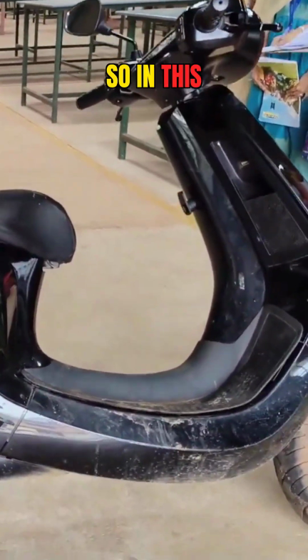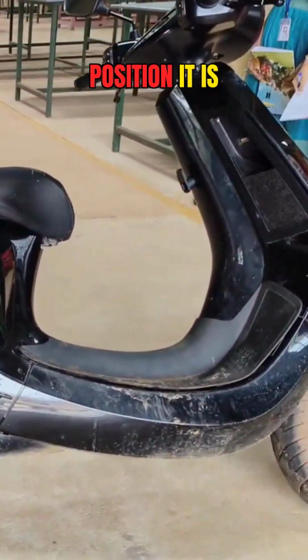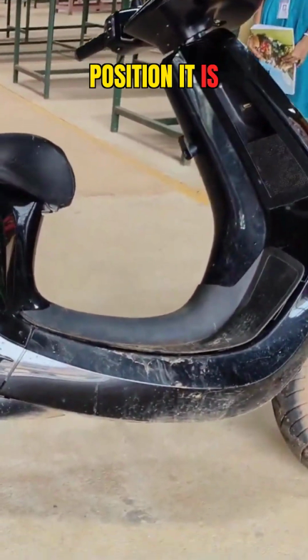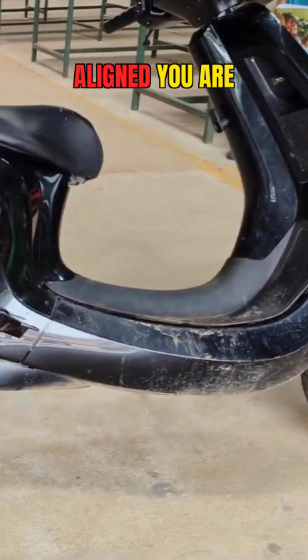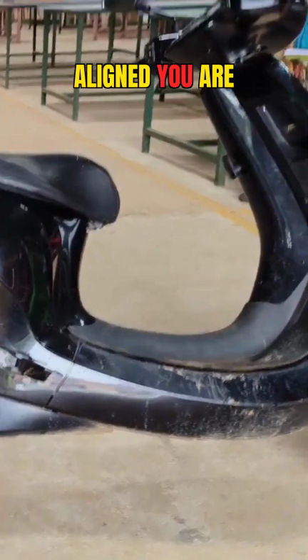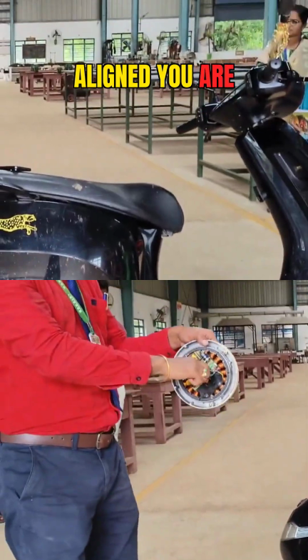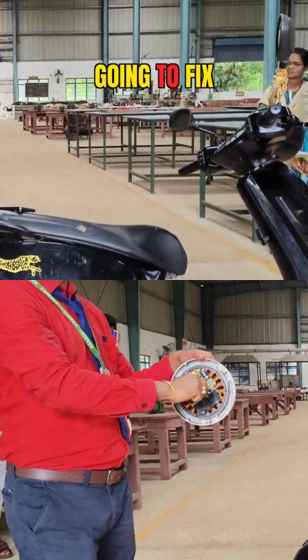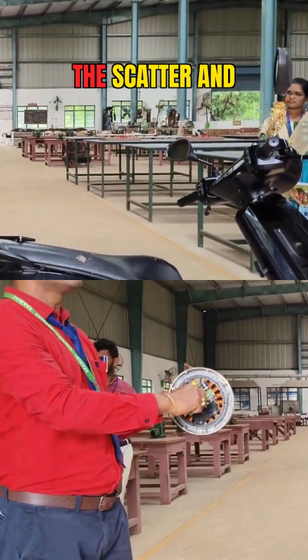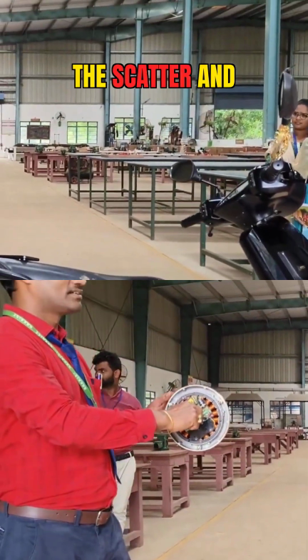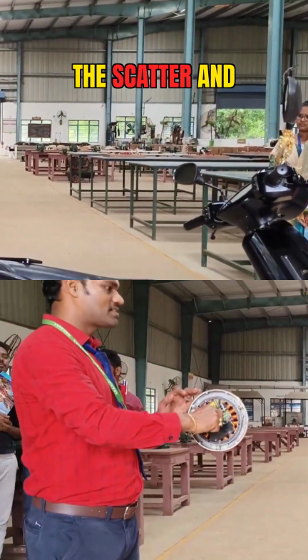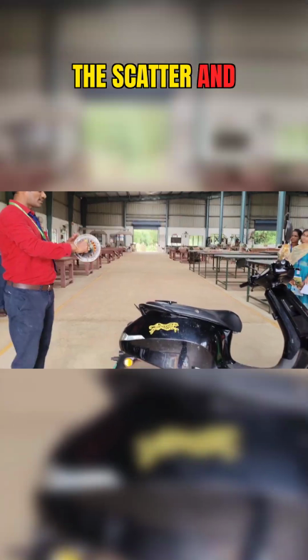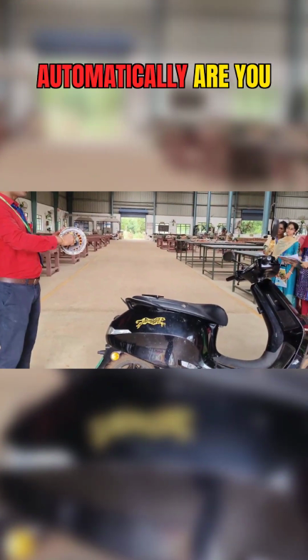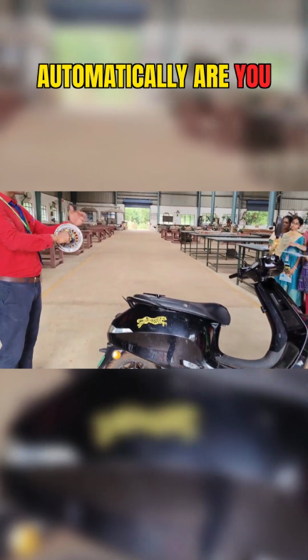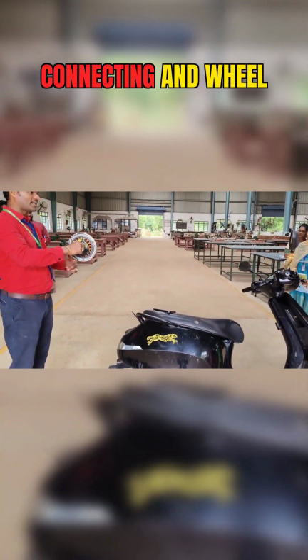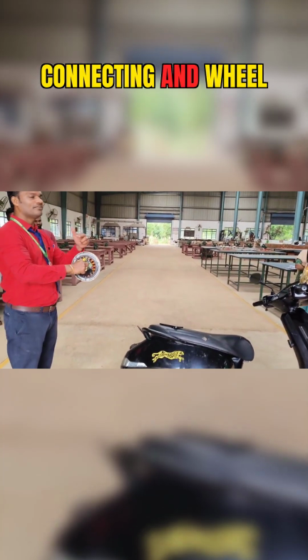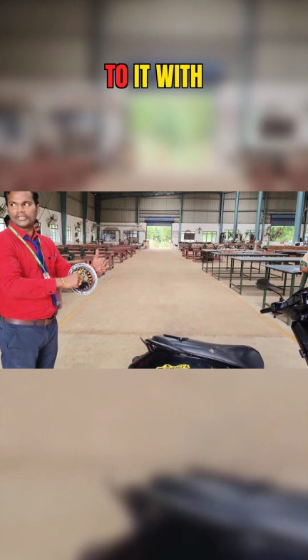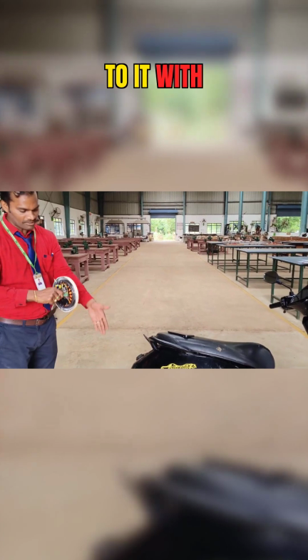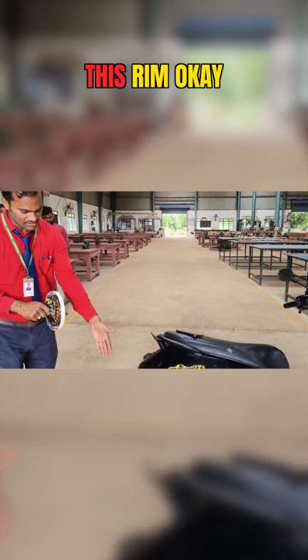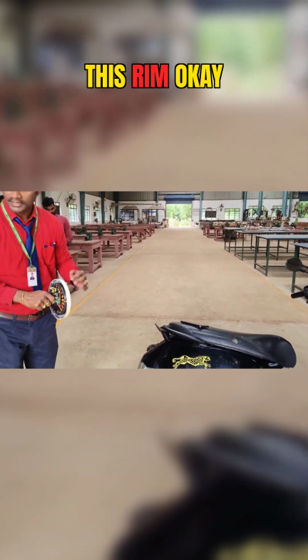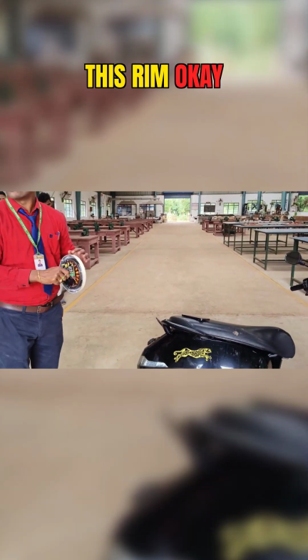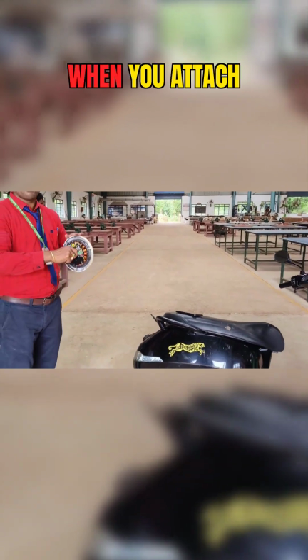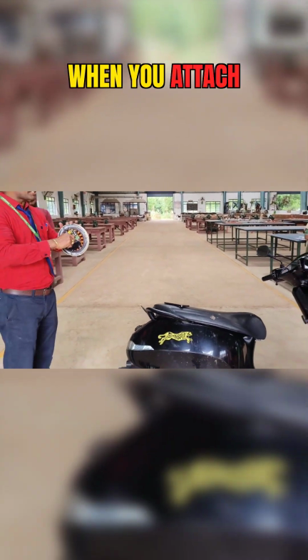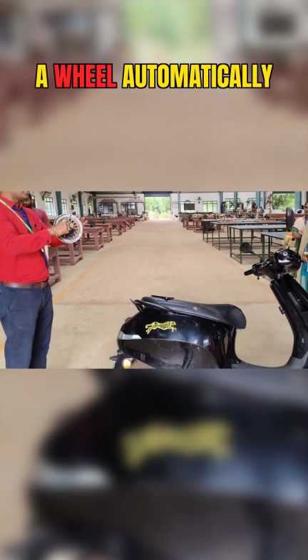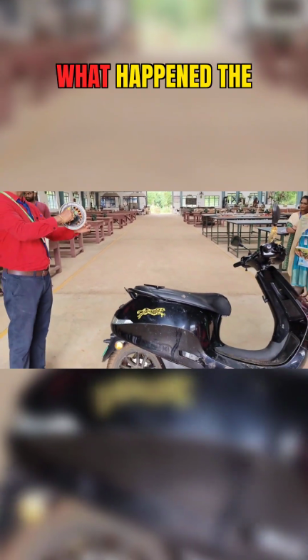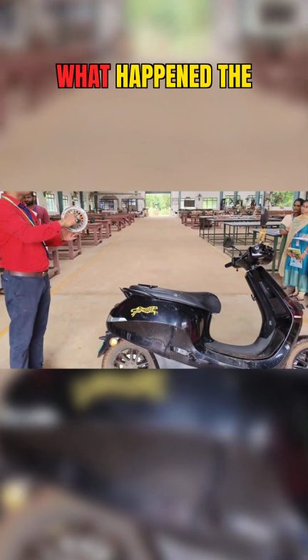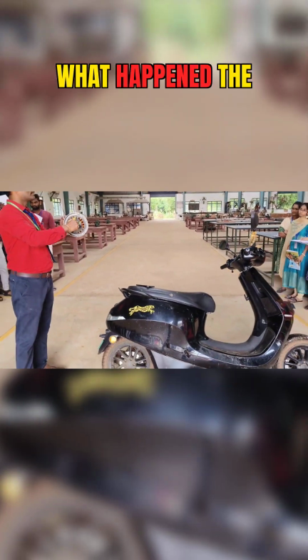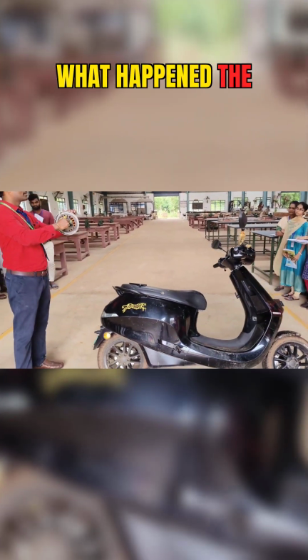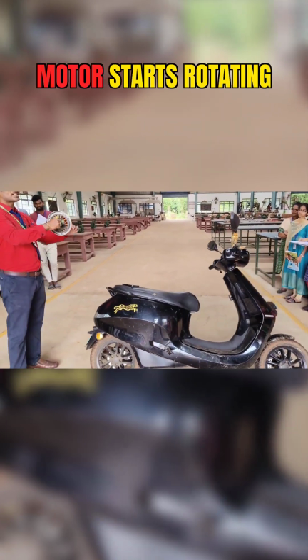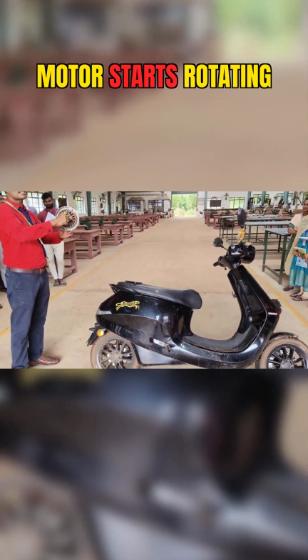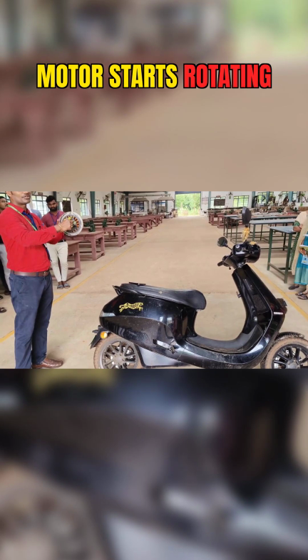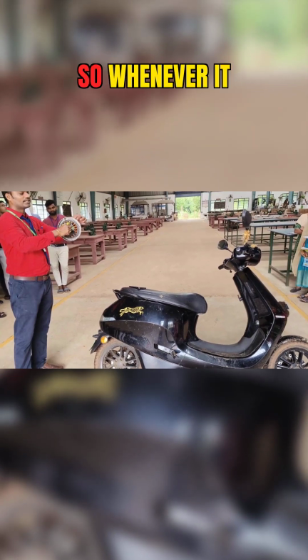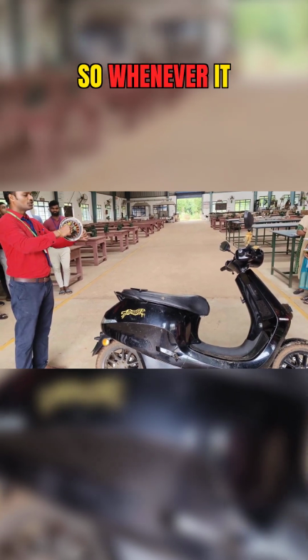In this position, it is aligned. You are going to fix the stator, and automatically you are connecting a wheel to it with the help of this rim. When you attach a wheel, automatically the motor starts rotating.